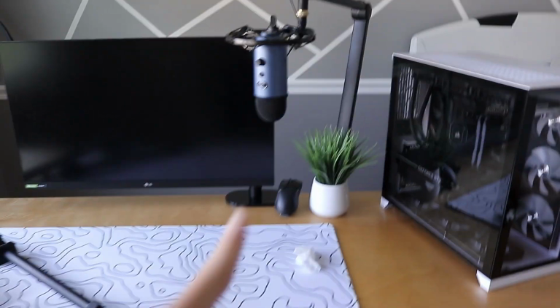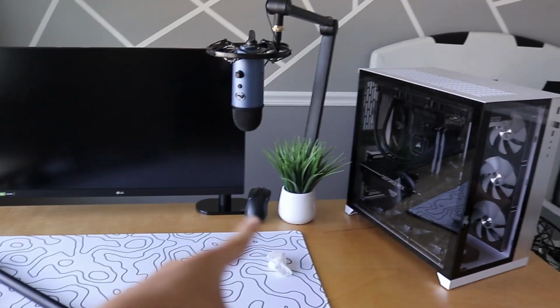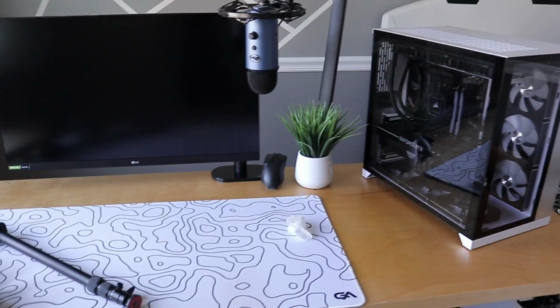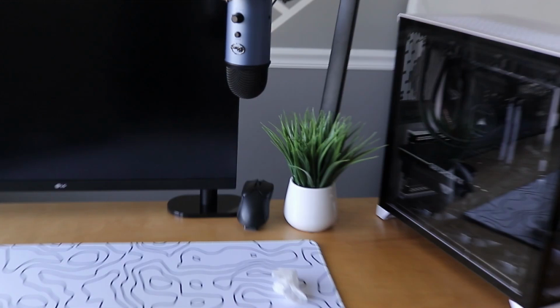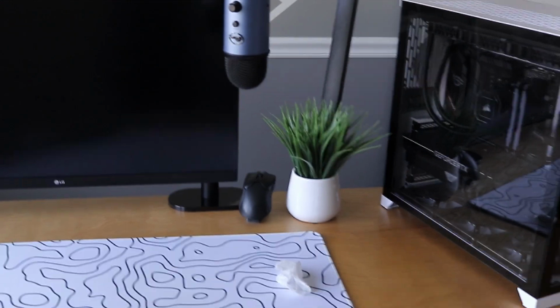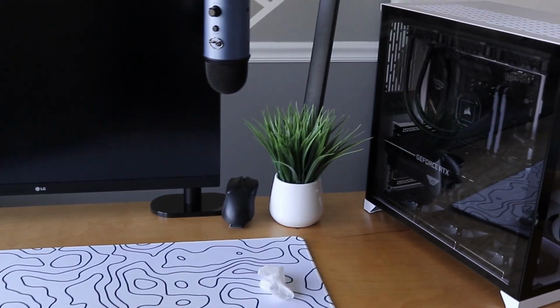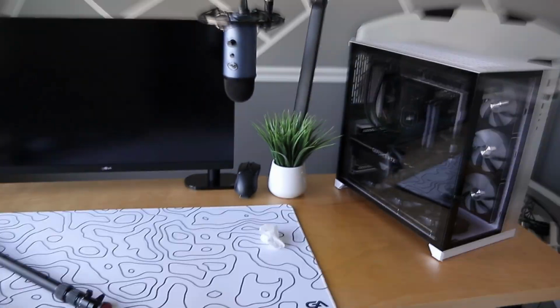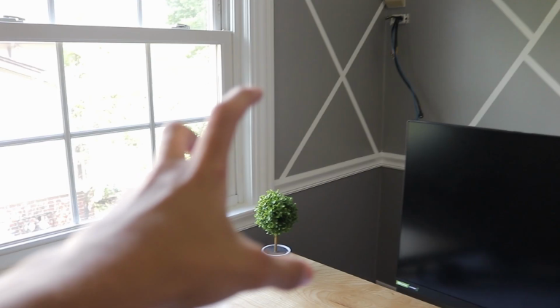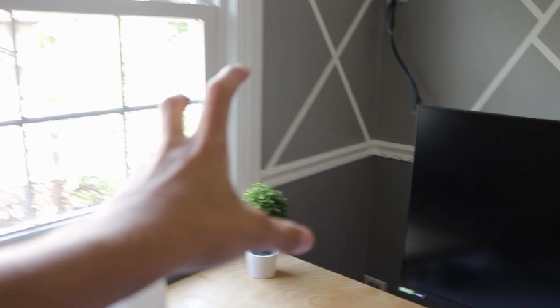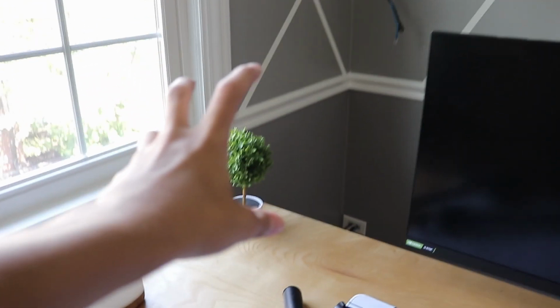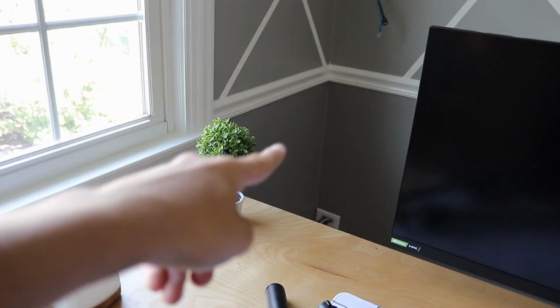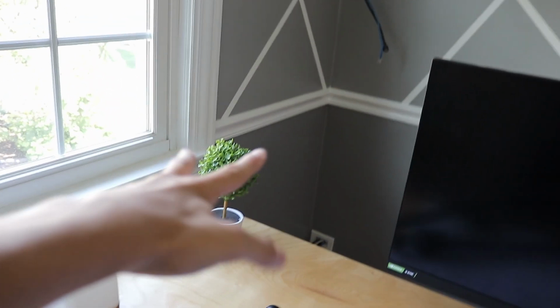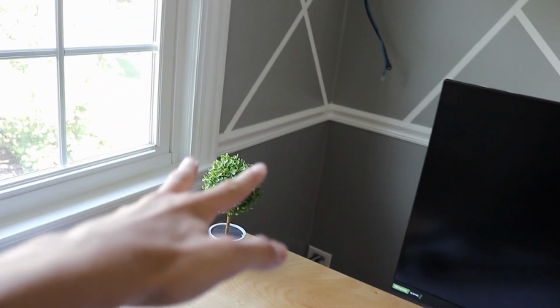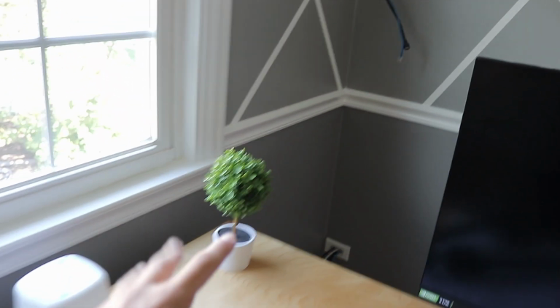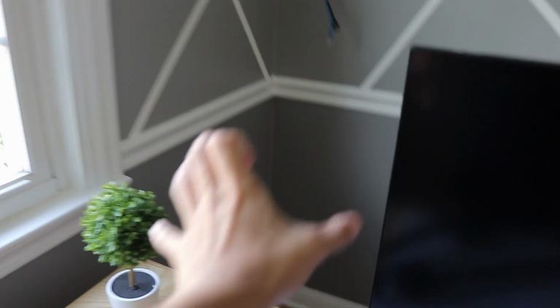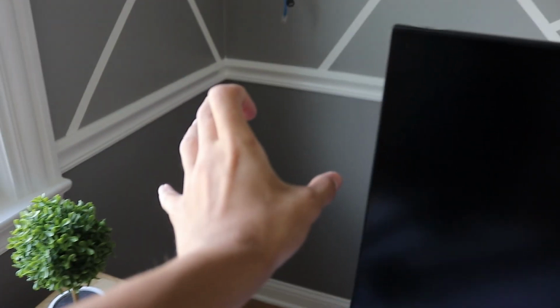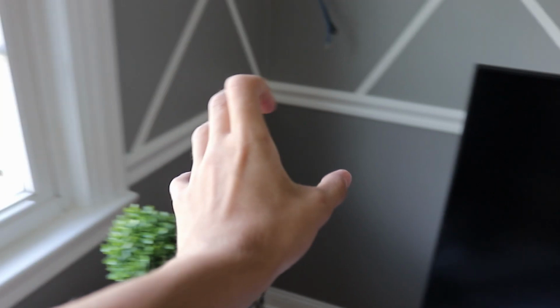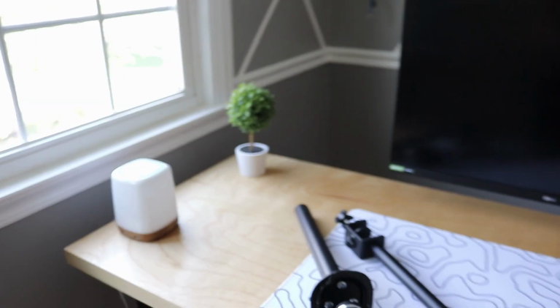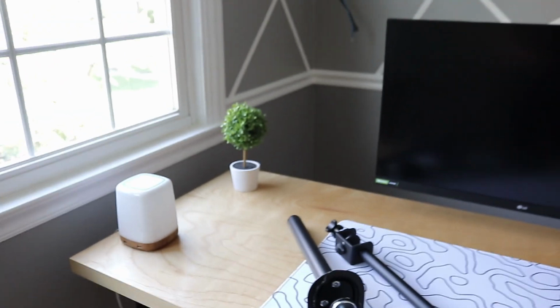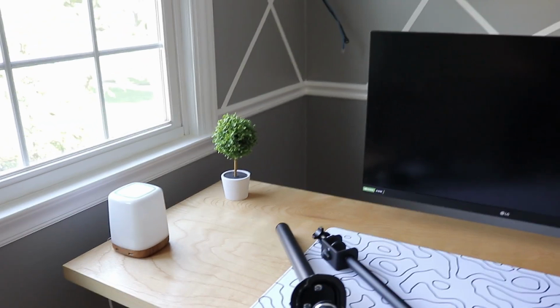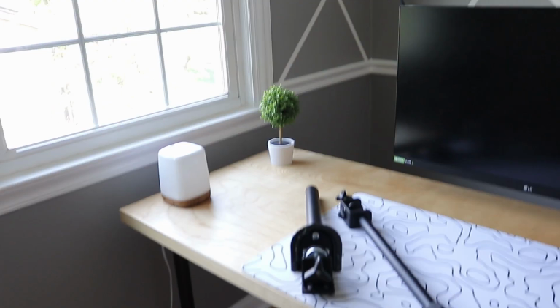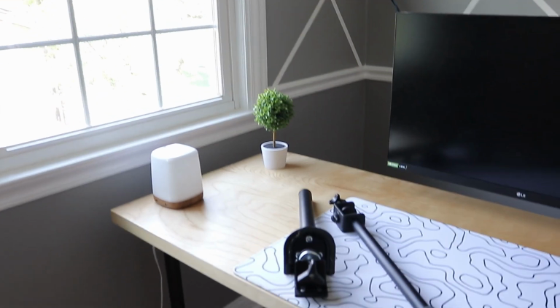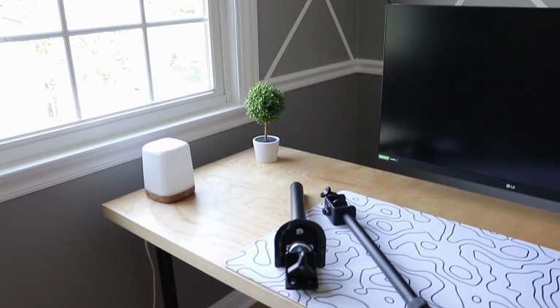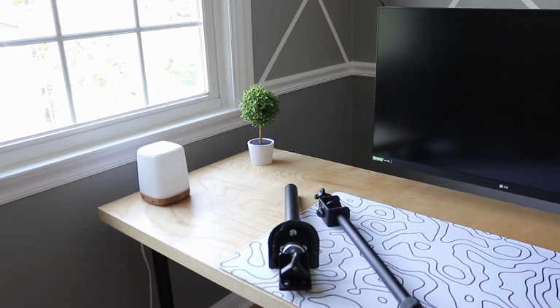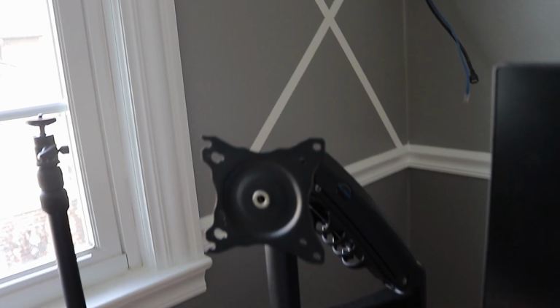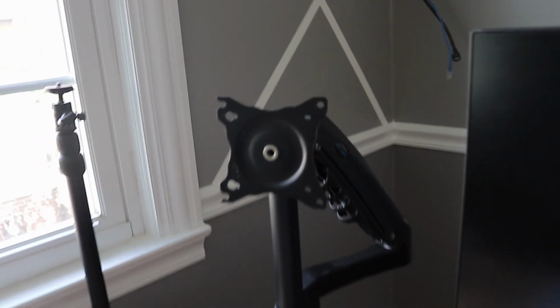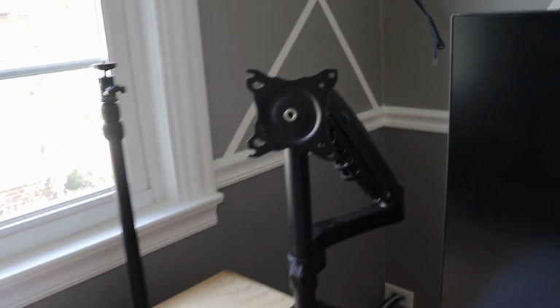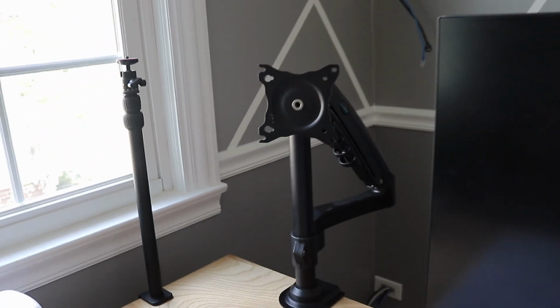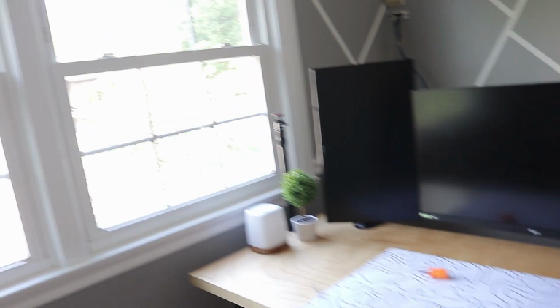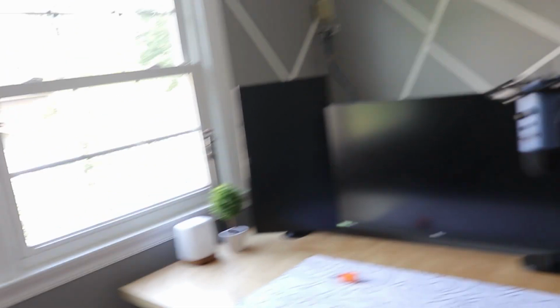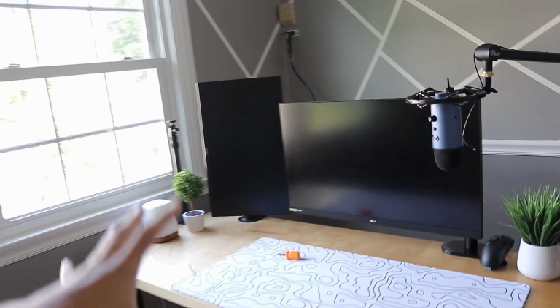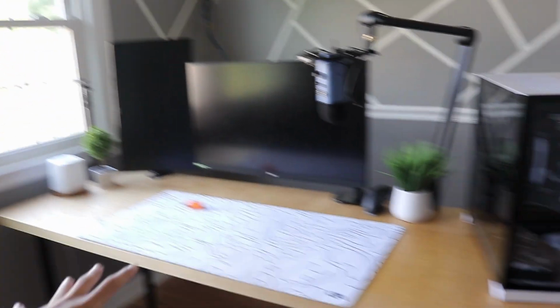I put my Razer wrap right here in the corner, and this plant — I don't know how I'm gonna fit it. I might put the other monitor next to this monitor. I'm gonna test some stuff out and see which one I like more.